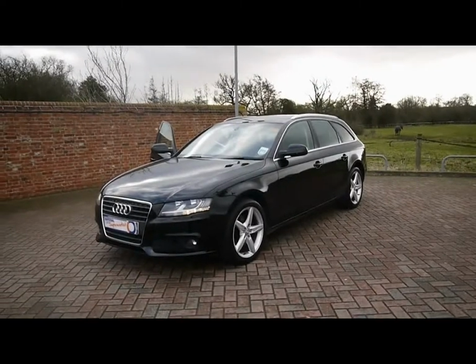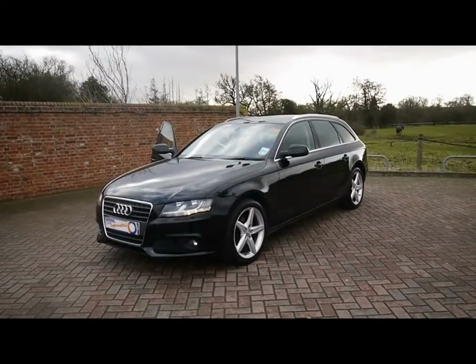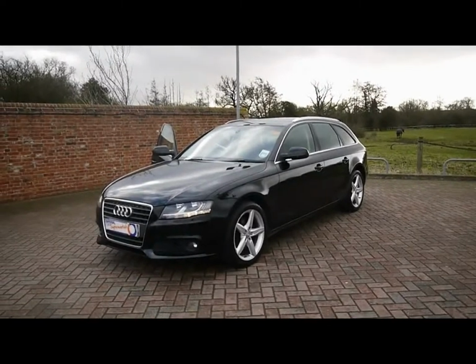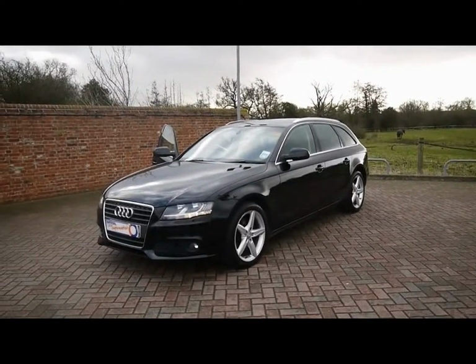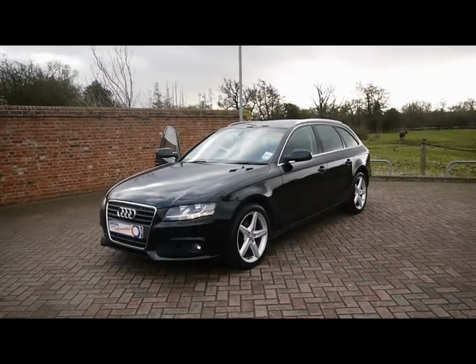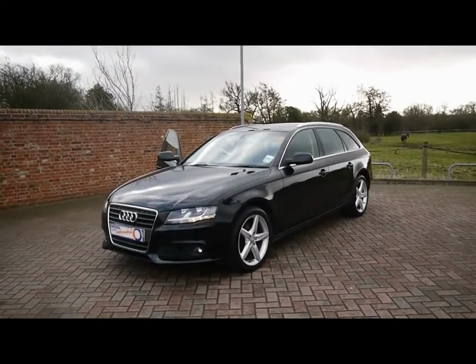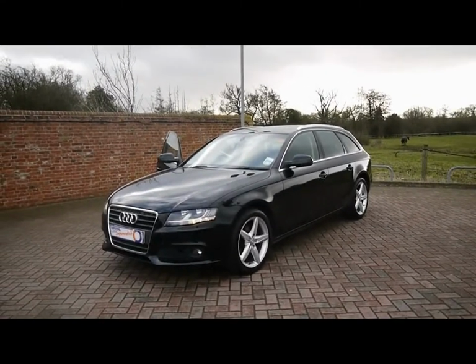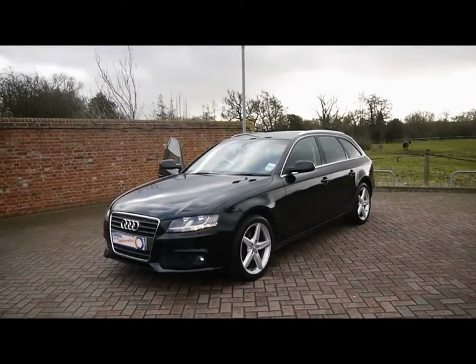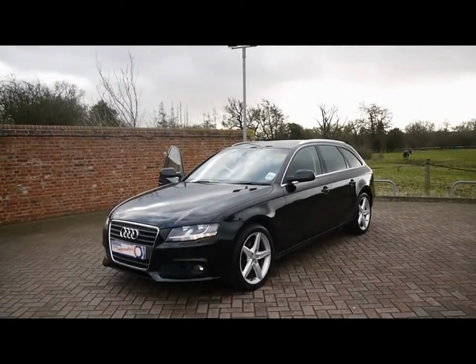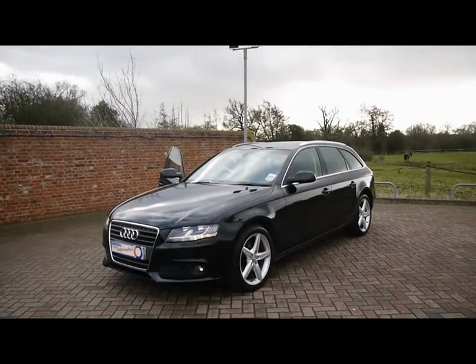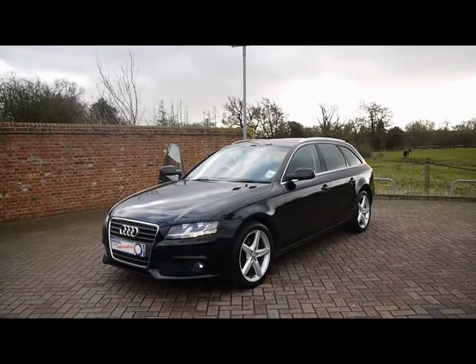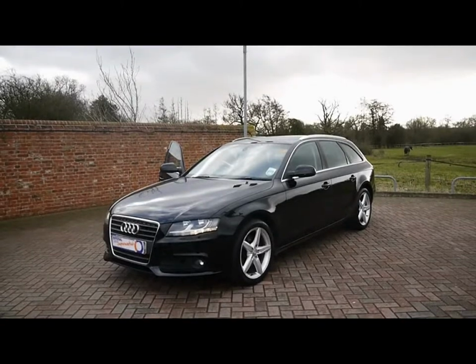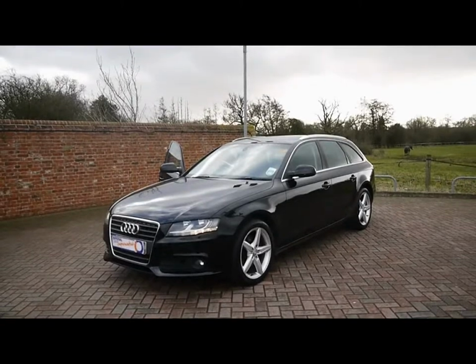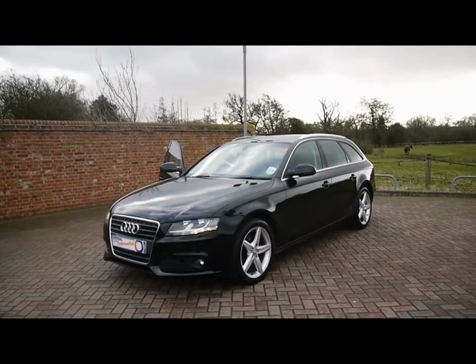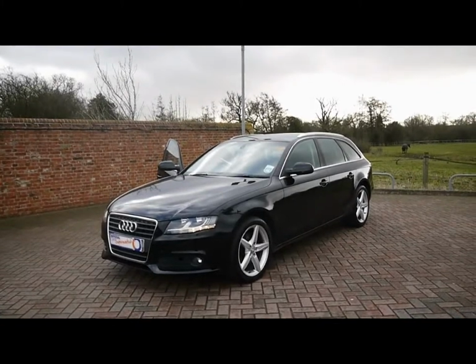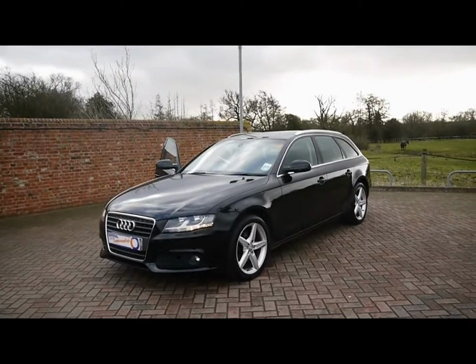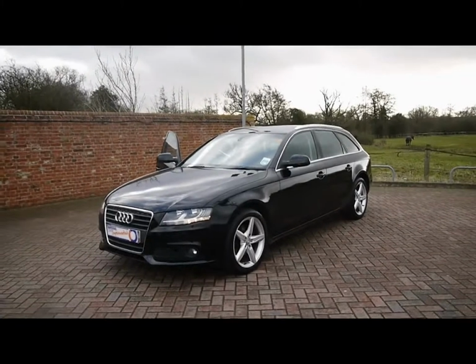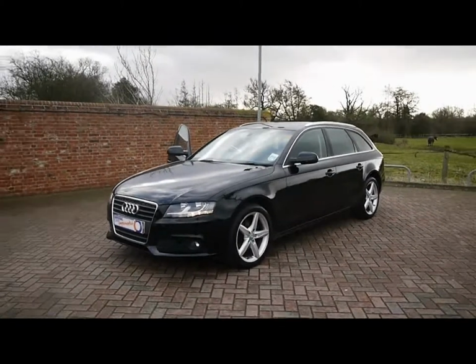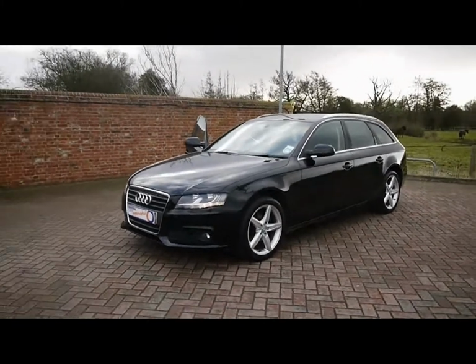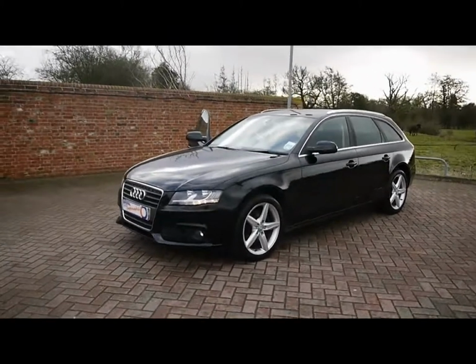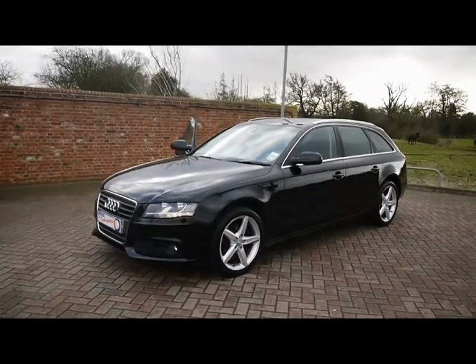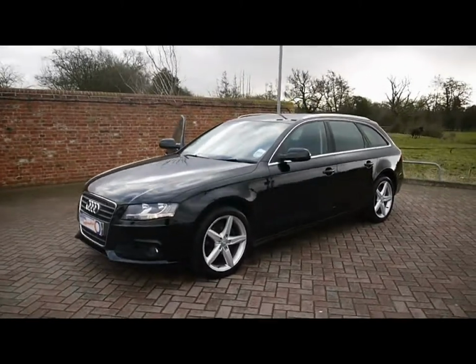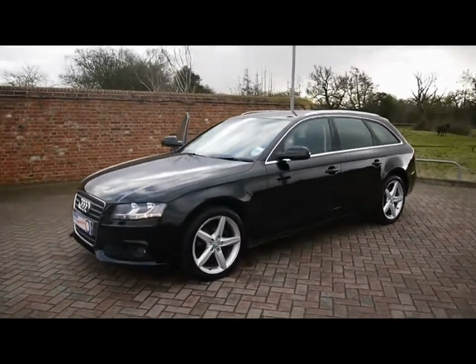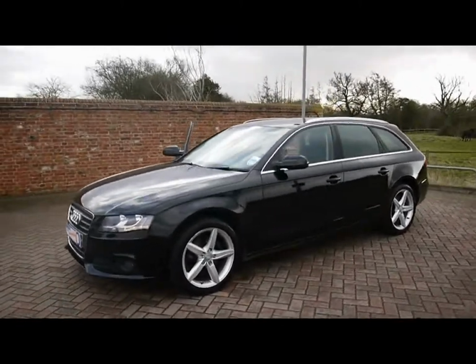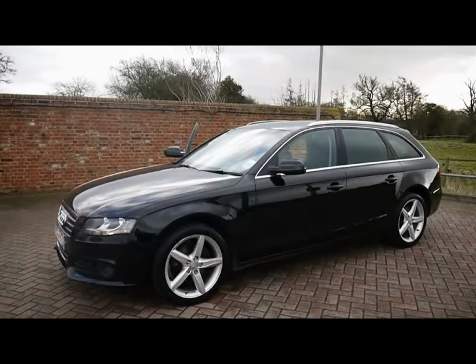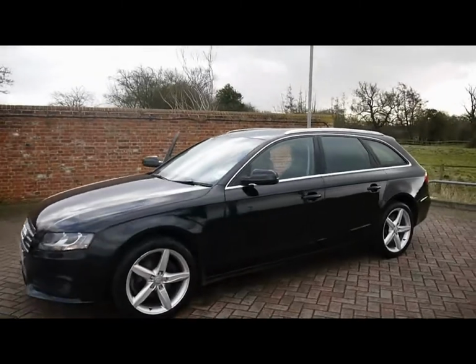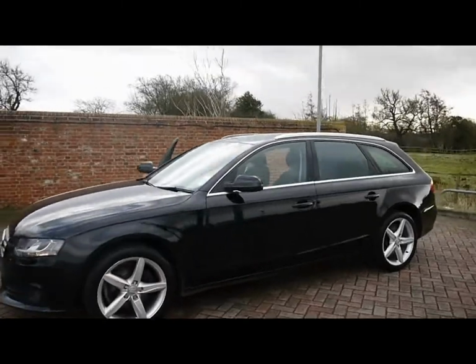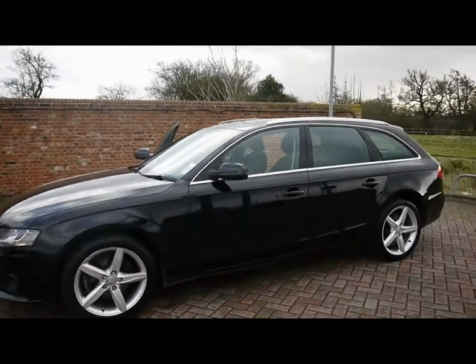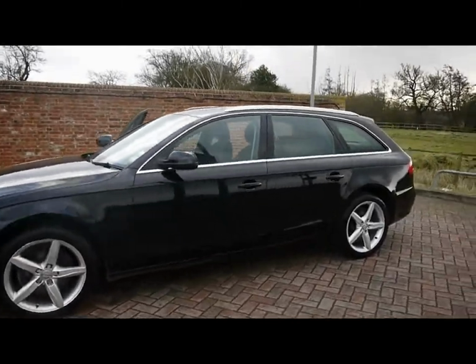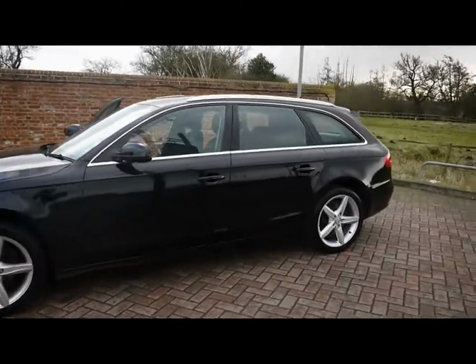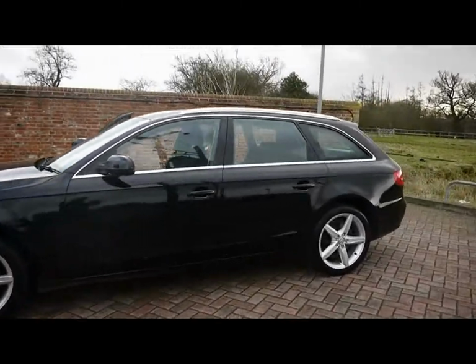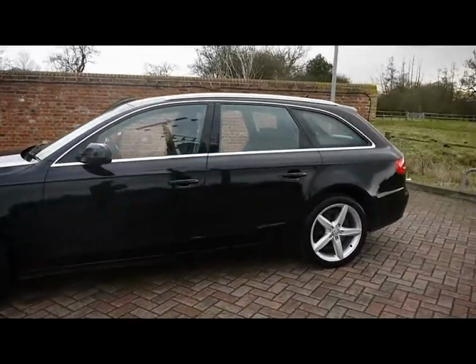Welcome to Imperial Cars. We have an Audi A4 Avant SE 2.0L TDI on a 59 plate. Just going over for a quick tour around the car to highlight some of its features and to give you a good idea of the condition as well.